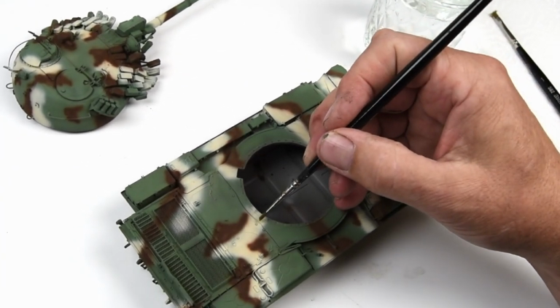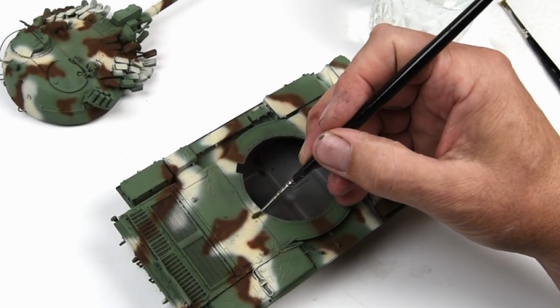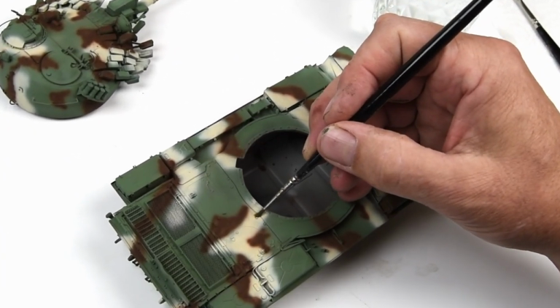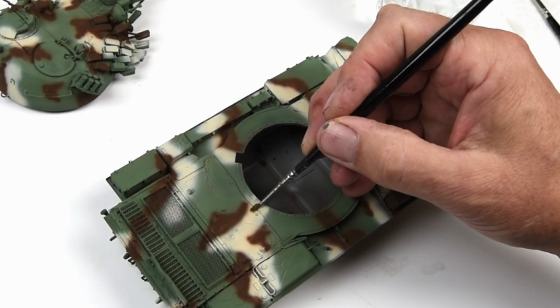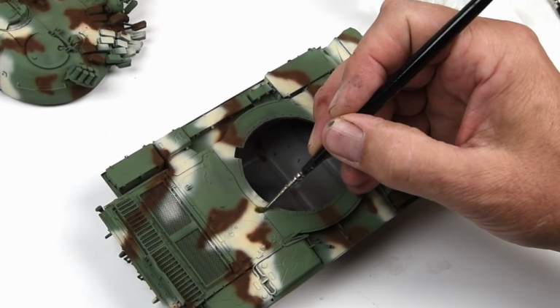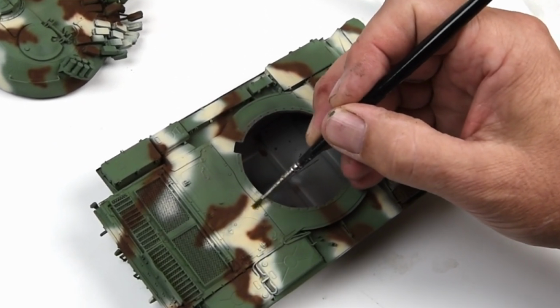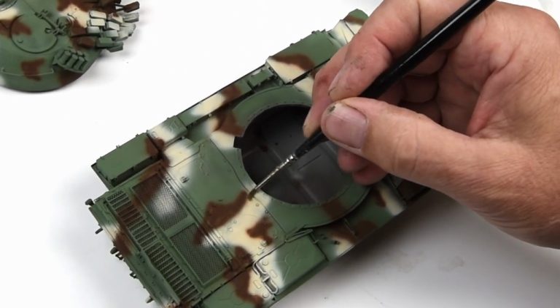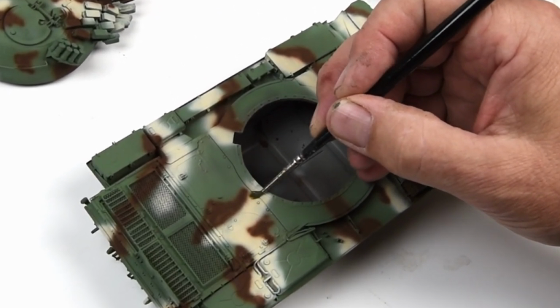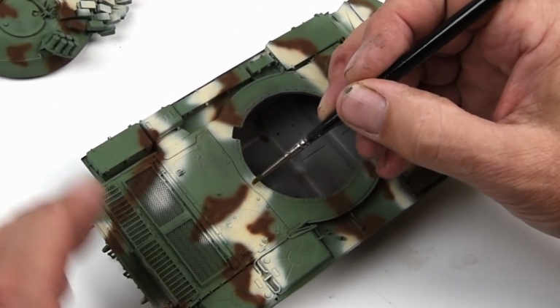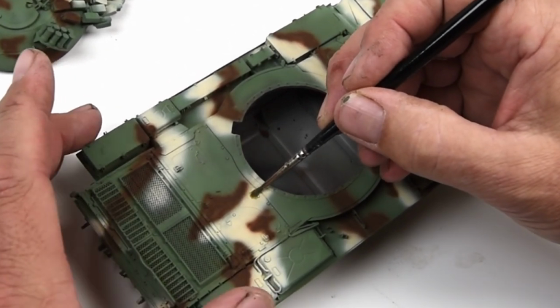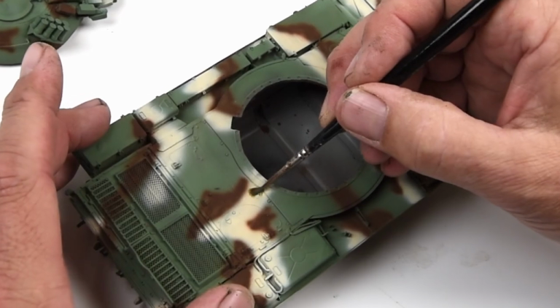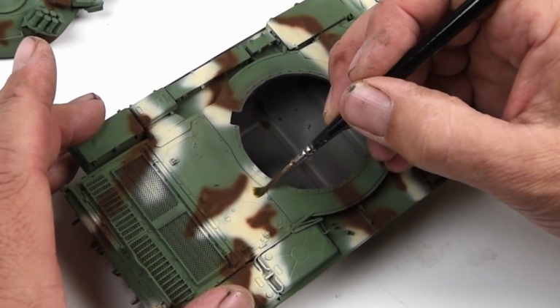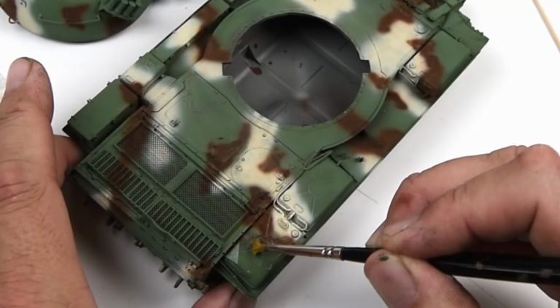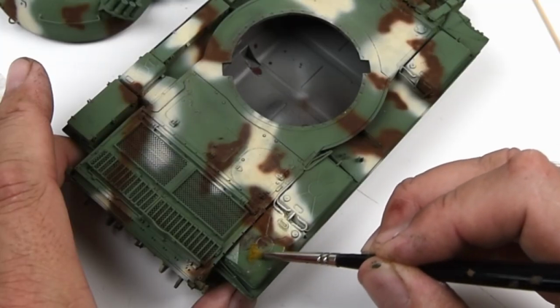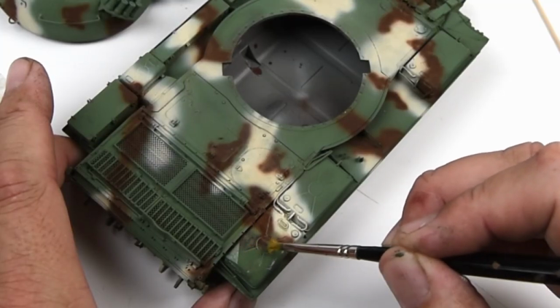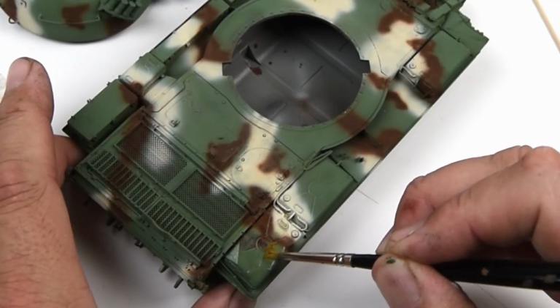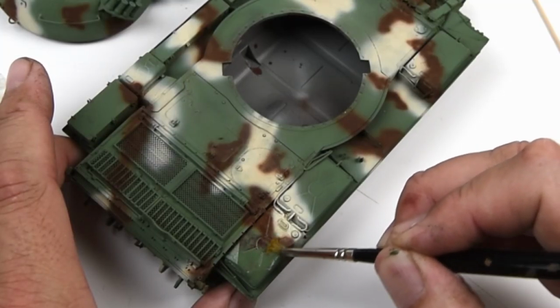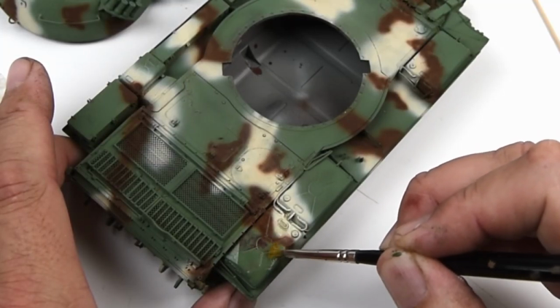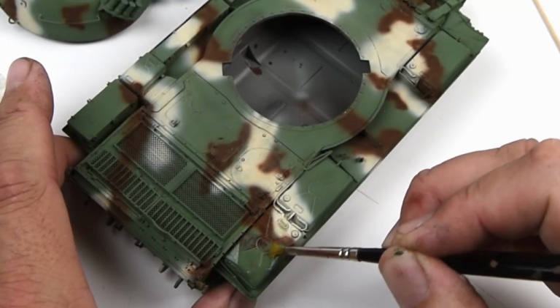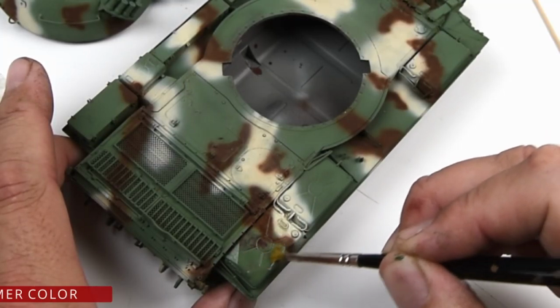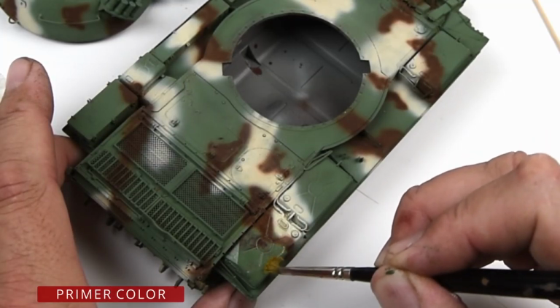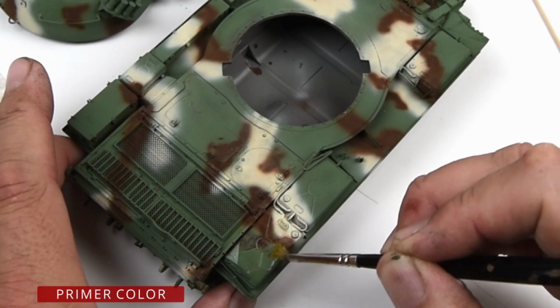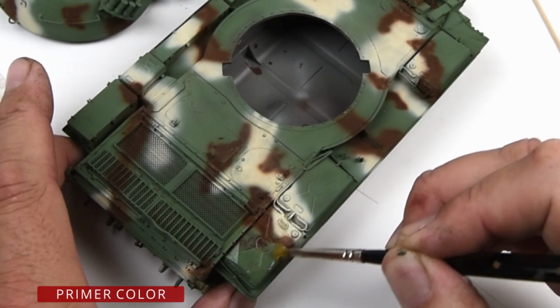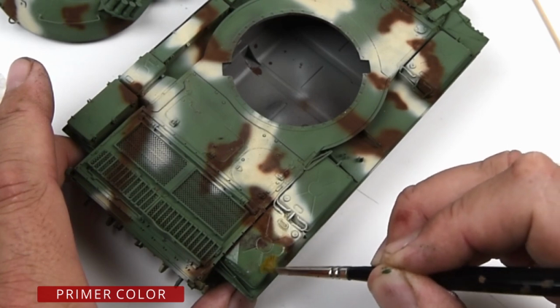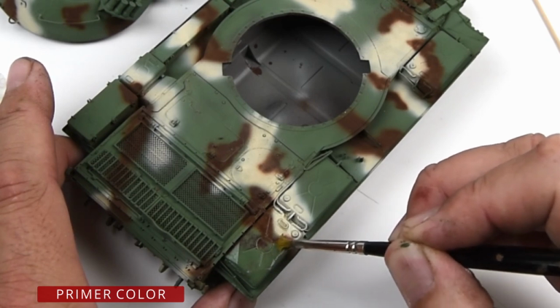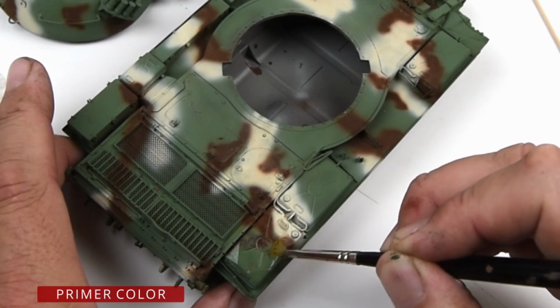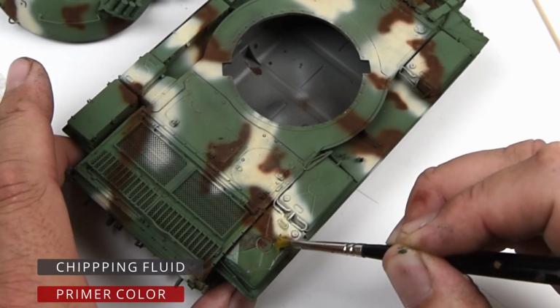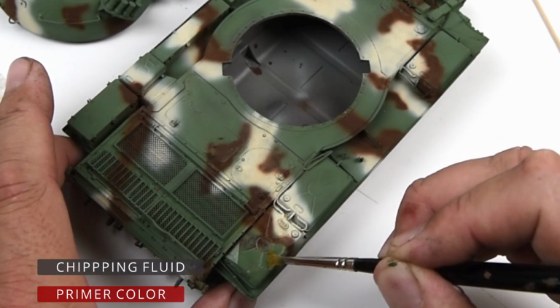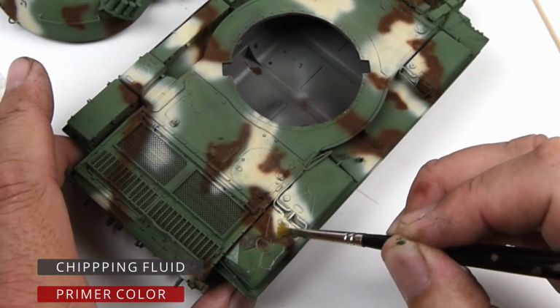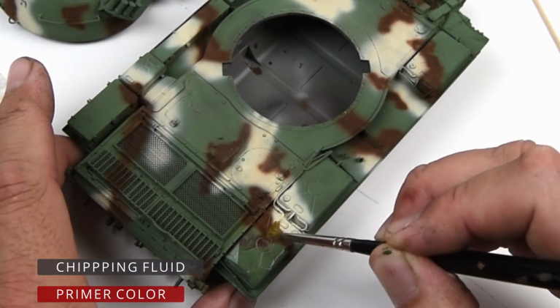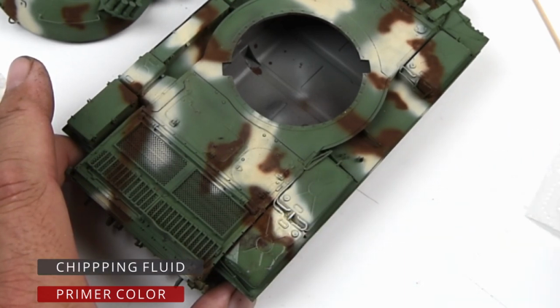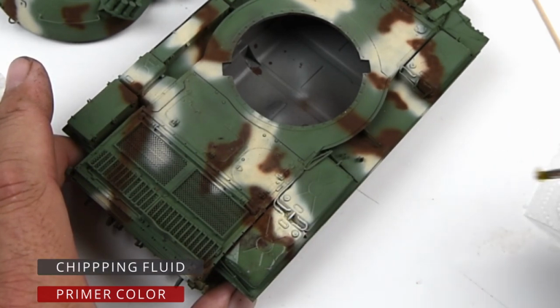I know that many of you are already familiar with chipping and how the chipping process works, but I'd like to recap just to get everybody up to speed. I began with a base primer color, and over that I added the chipping fluid — also known as the hairspray technique.